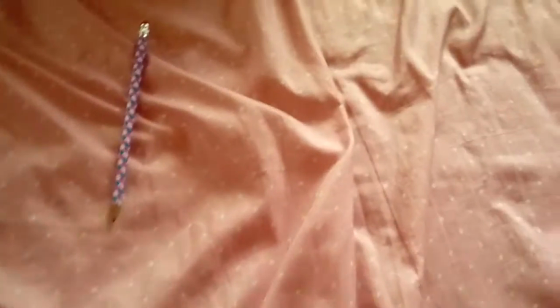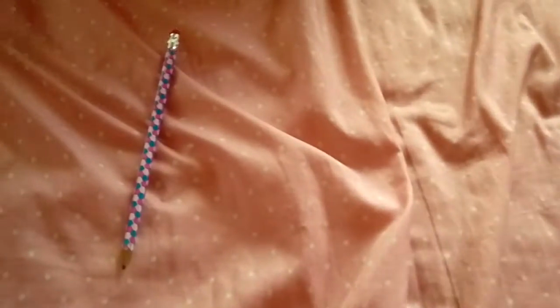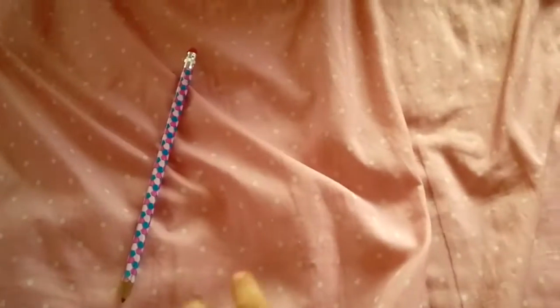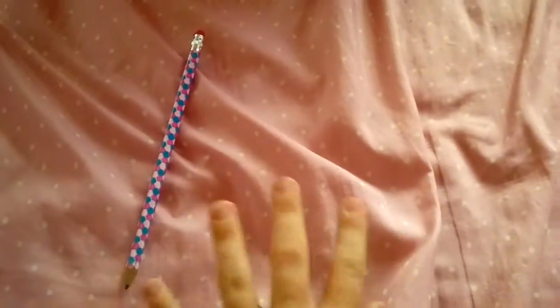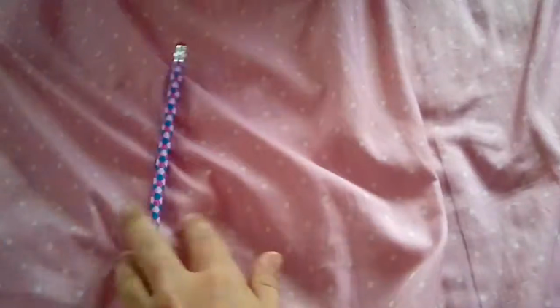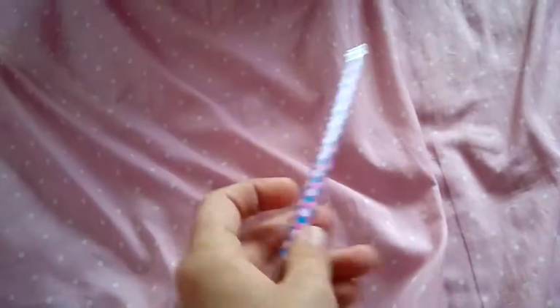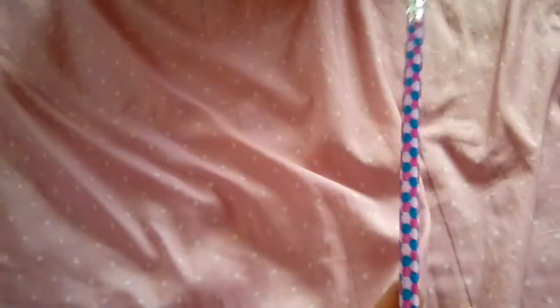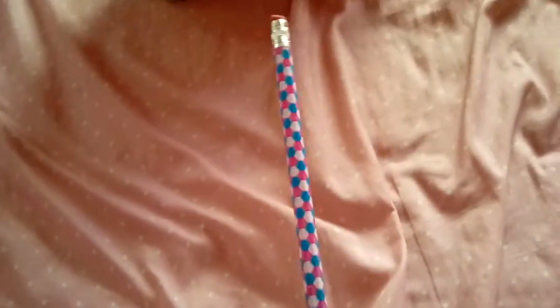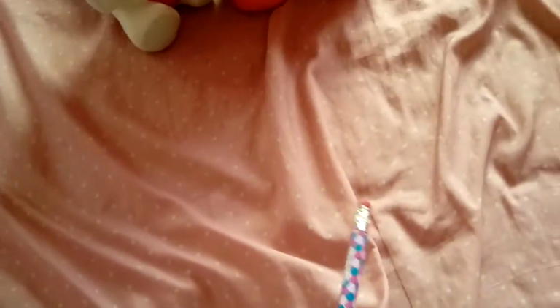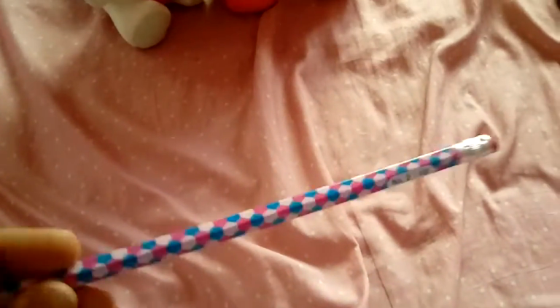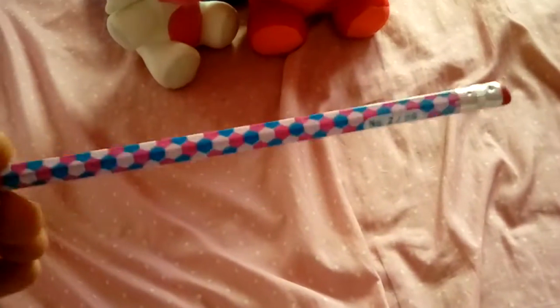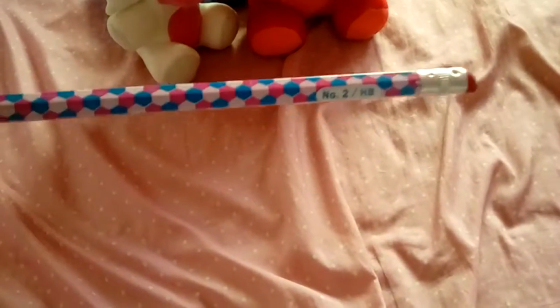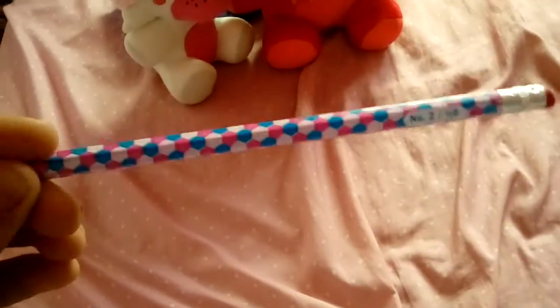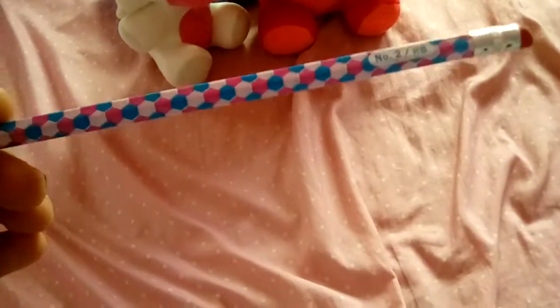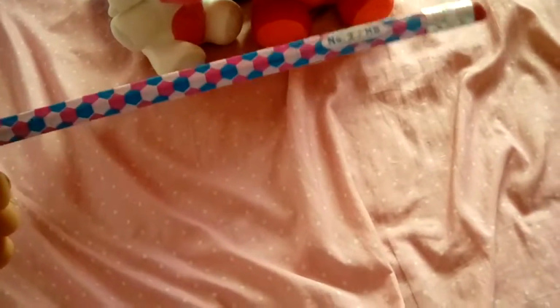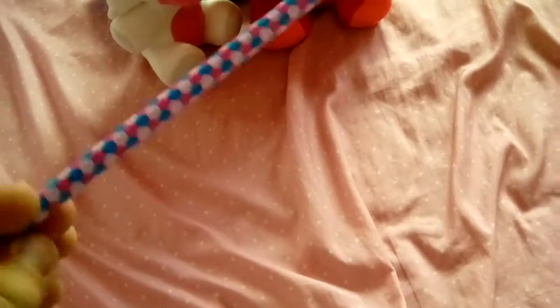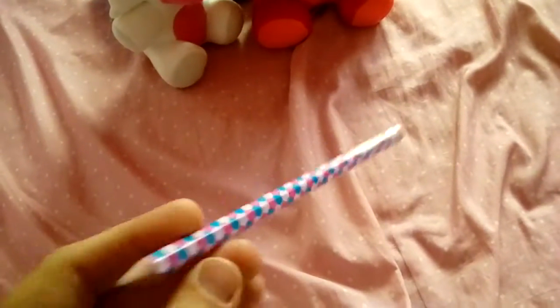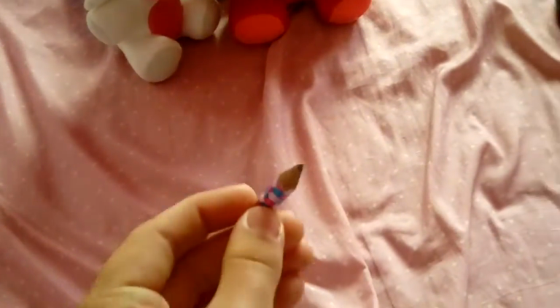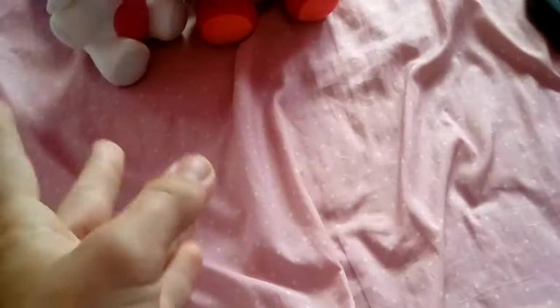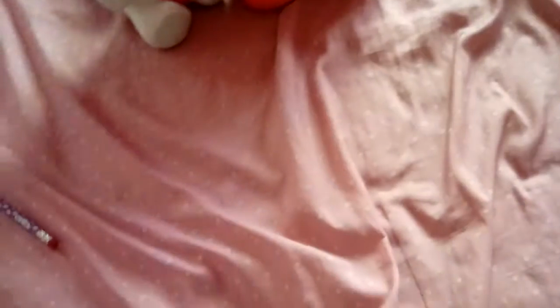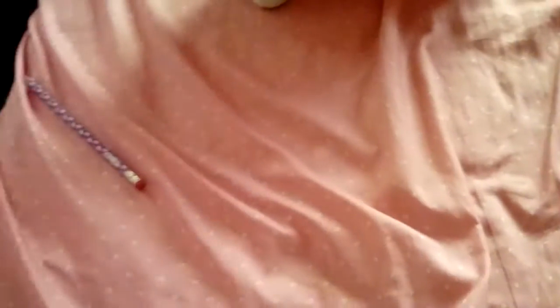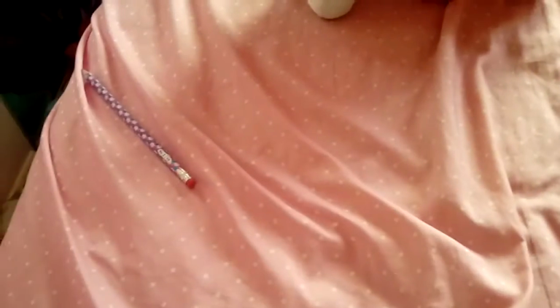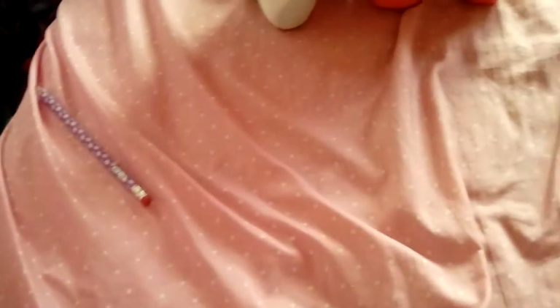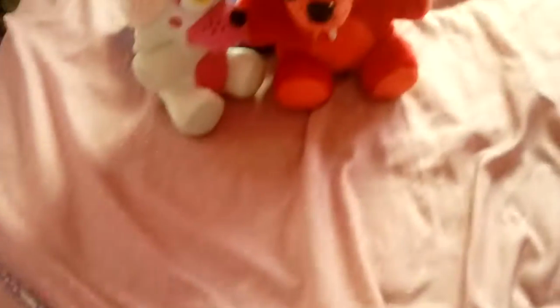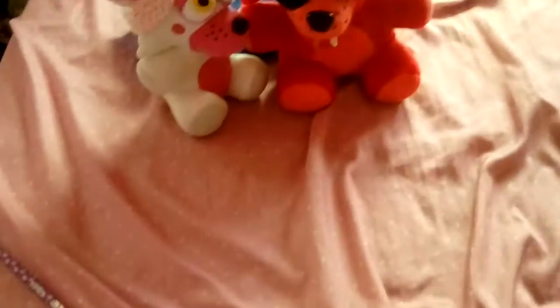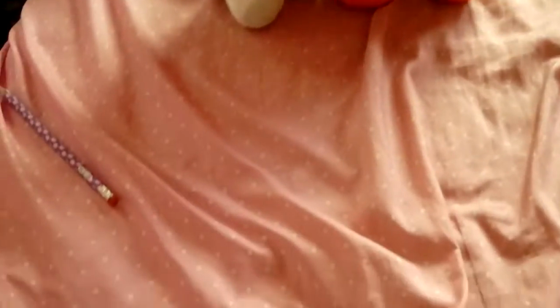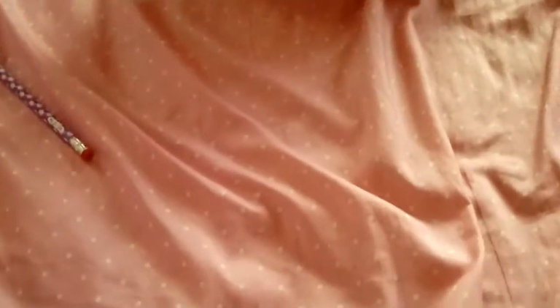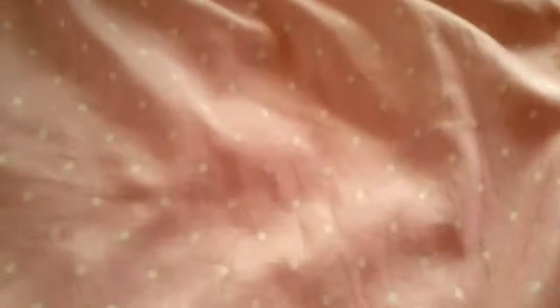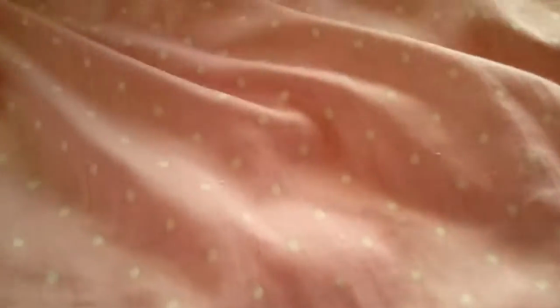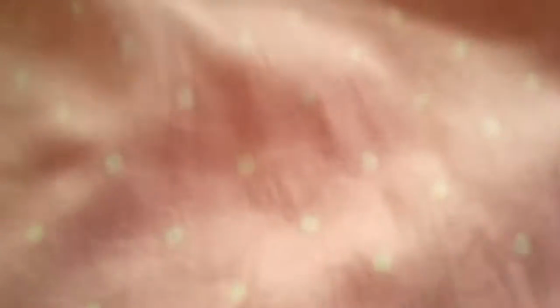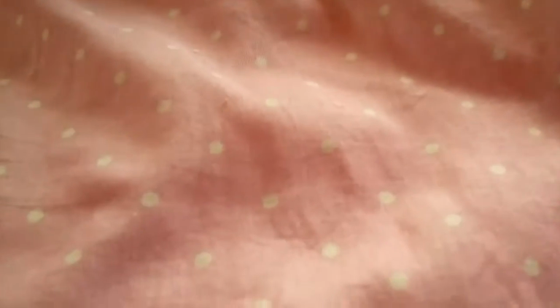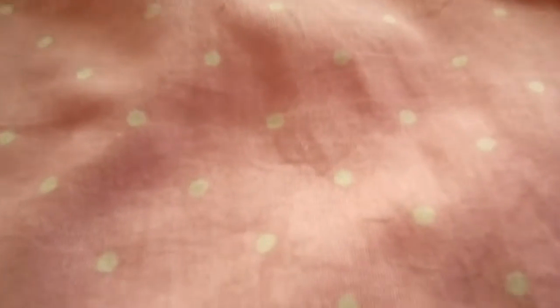Here's my pencil — I can't grab it when it's in the camera. I draw with this. I also have markers, but I'll show you guys that later.